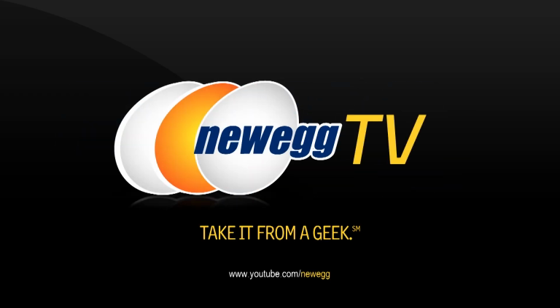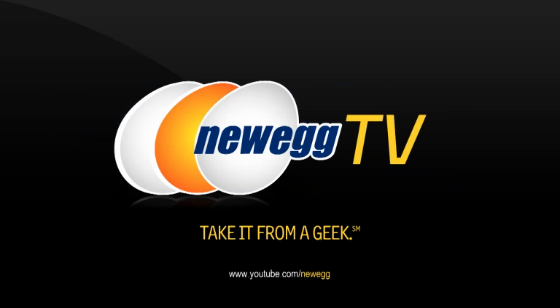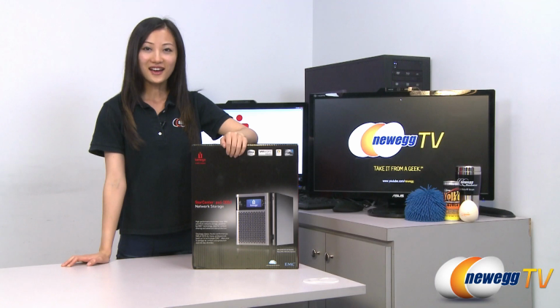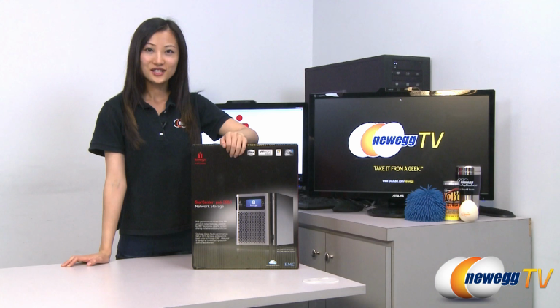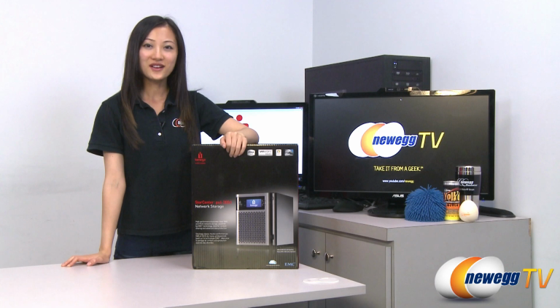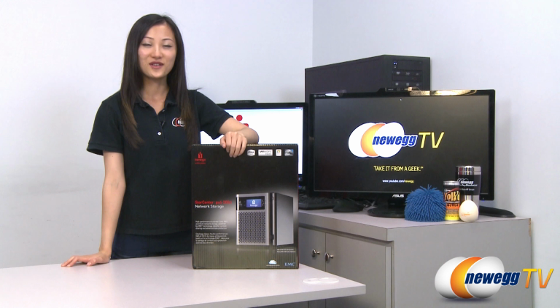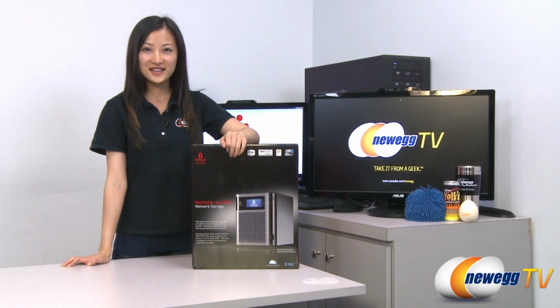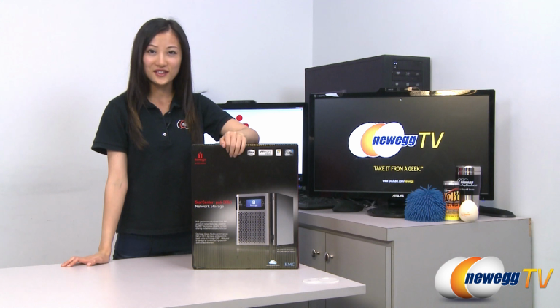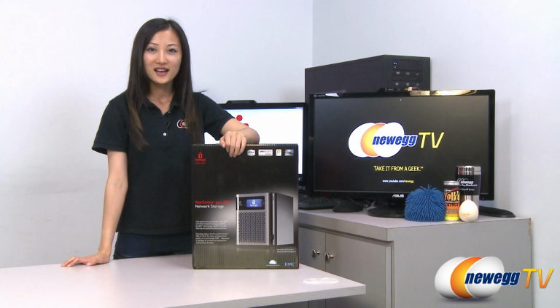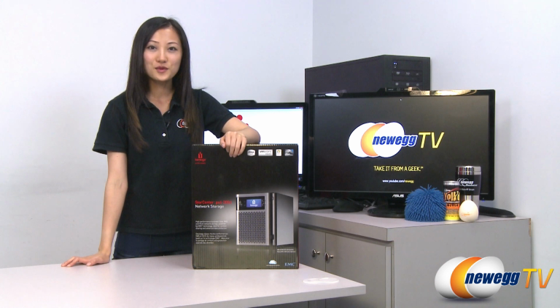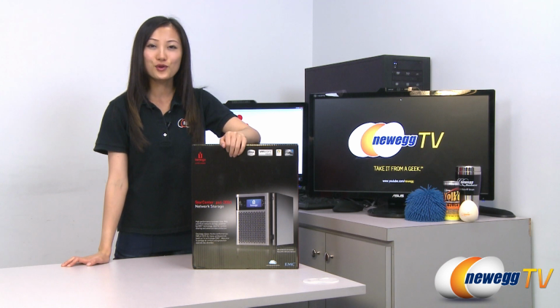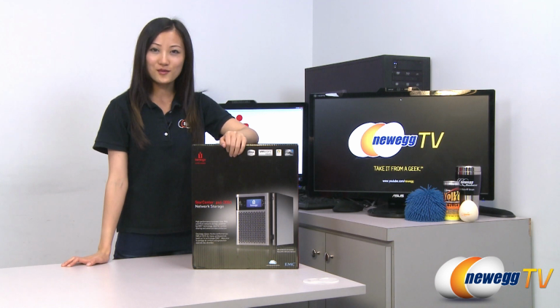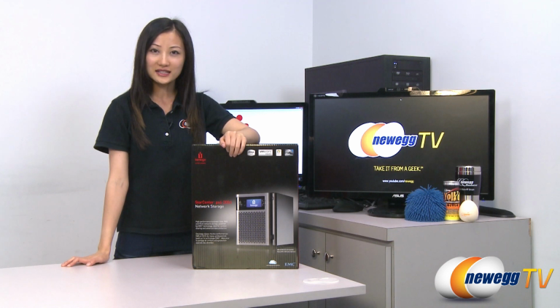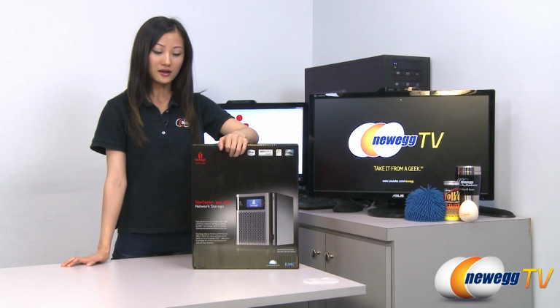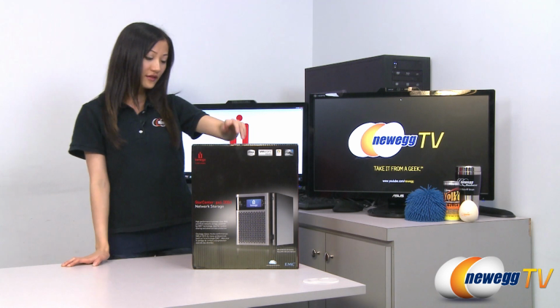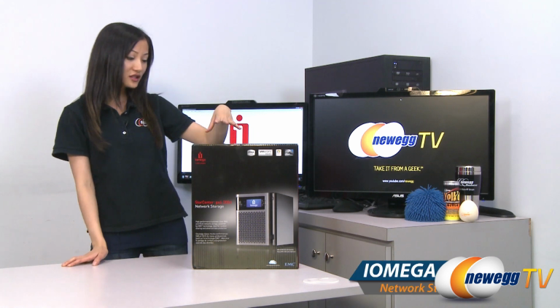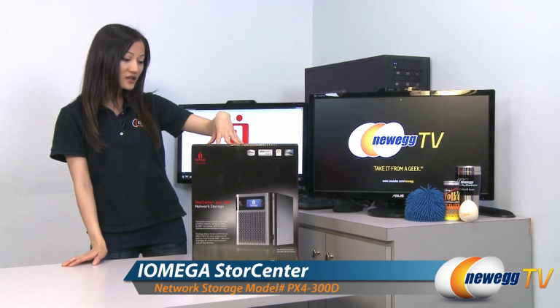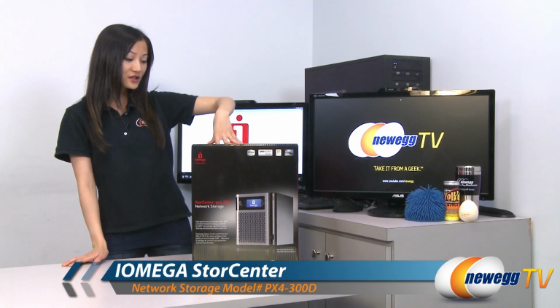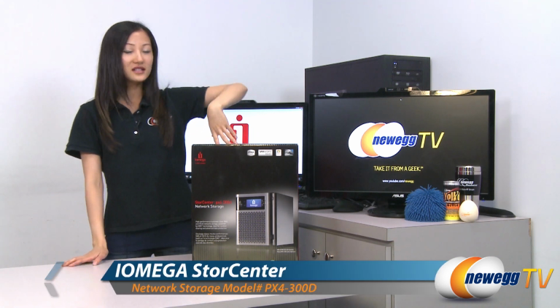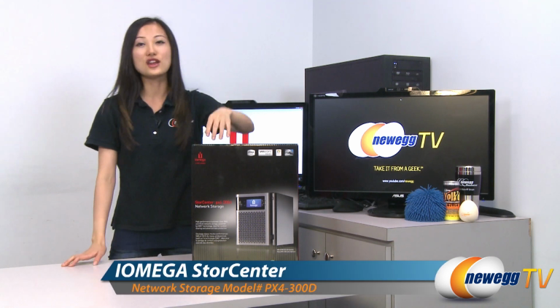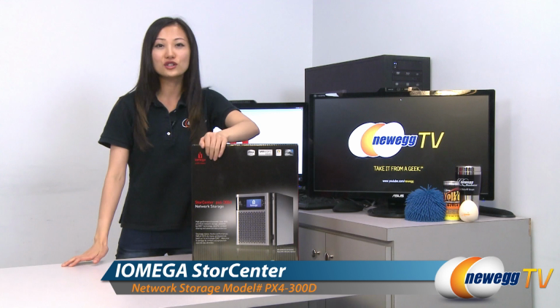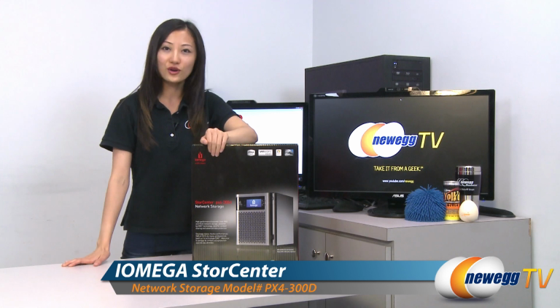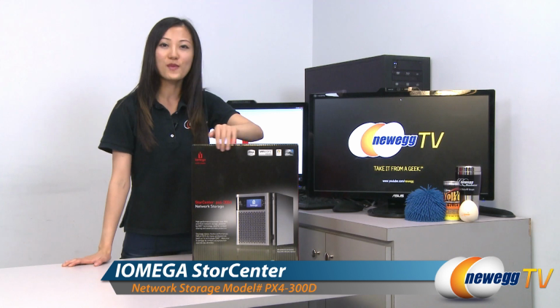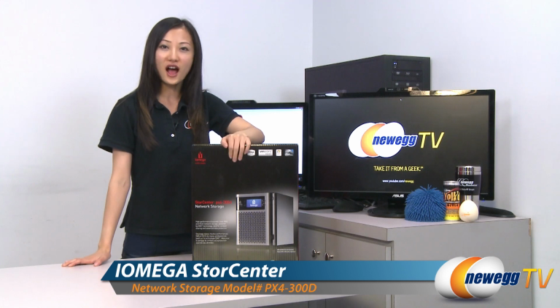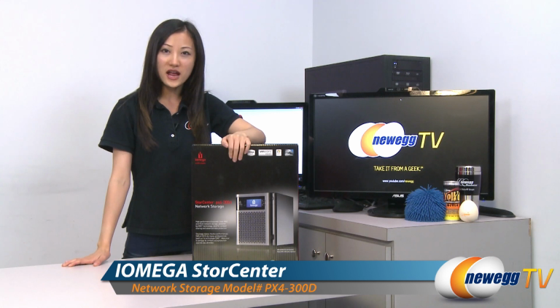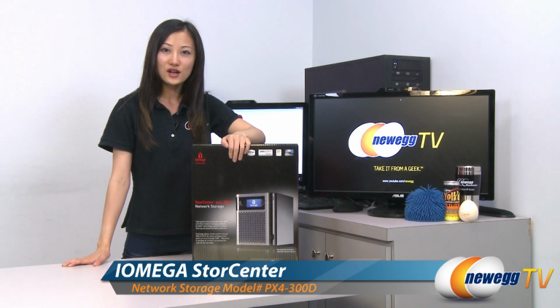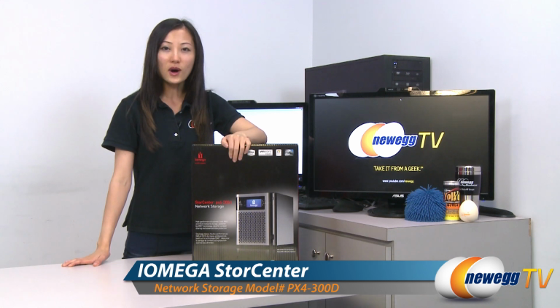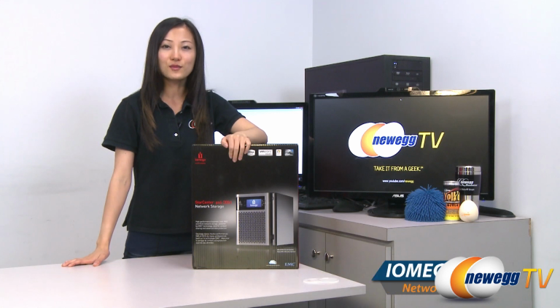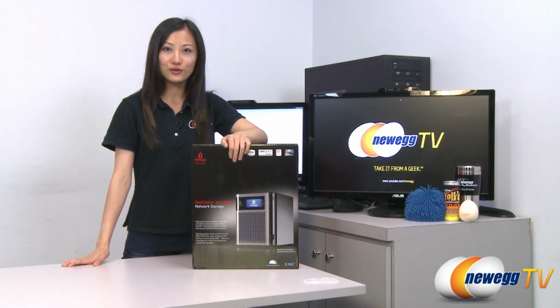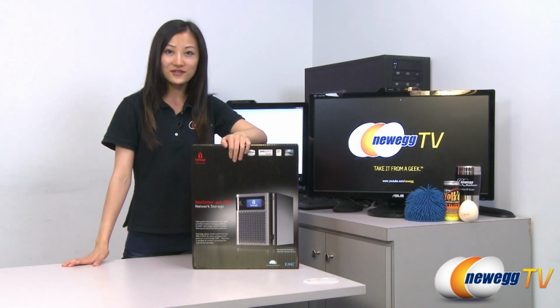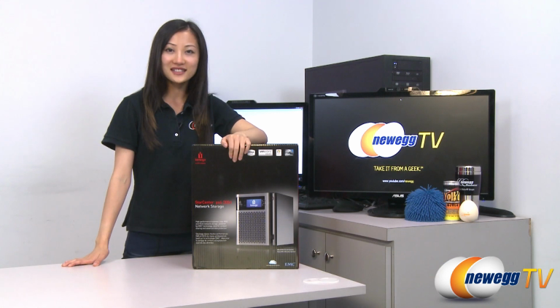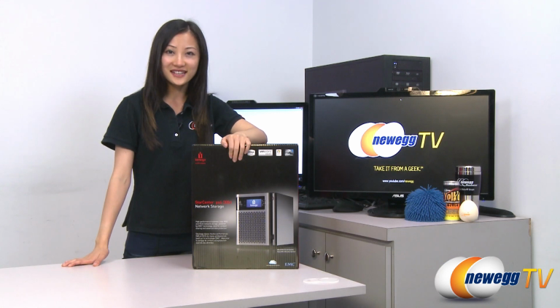Hey guys, Joanne here with Newegg TV. I'm doing a quick unboxing of this StorCenter series network storage by iOmega, model number 35098.